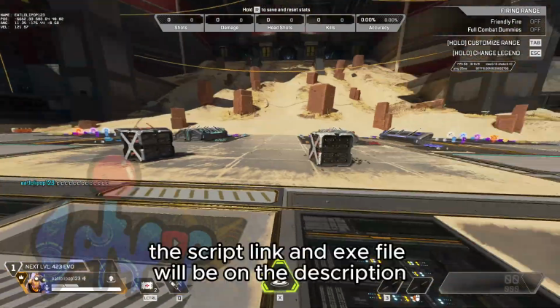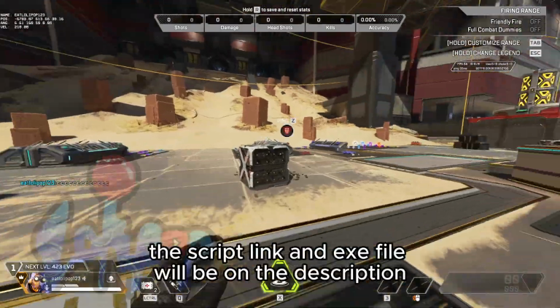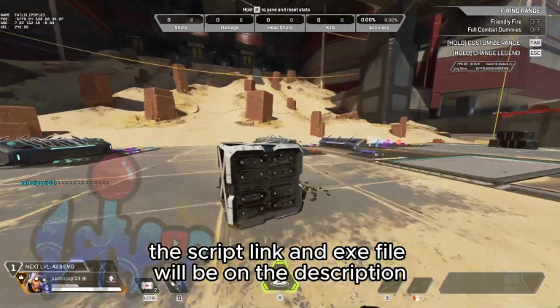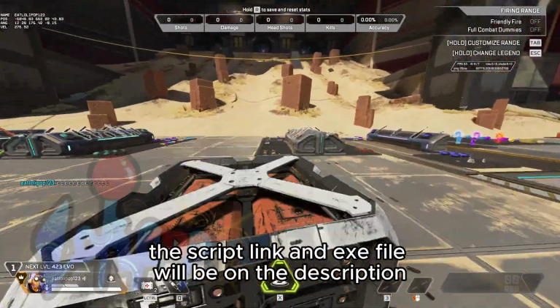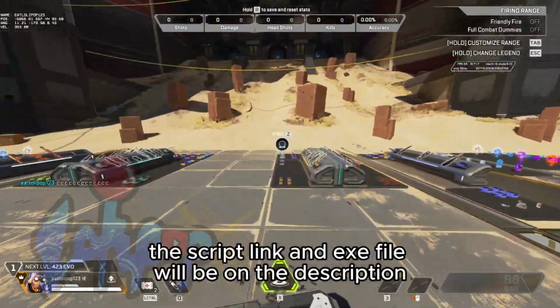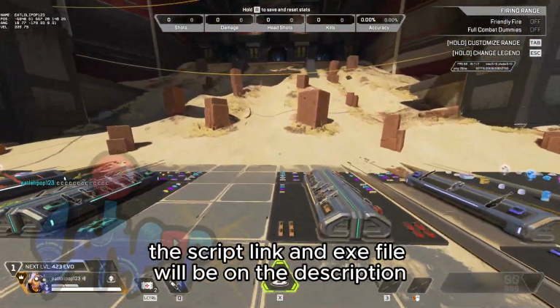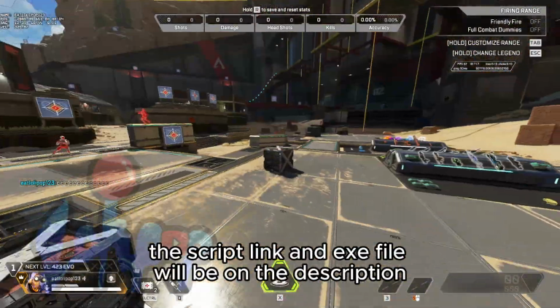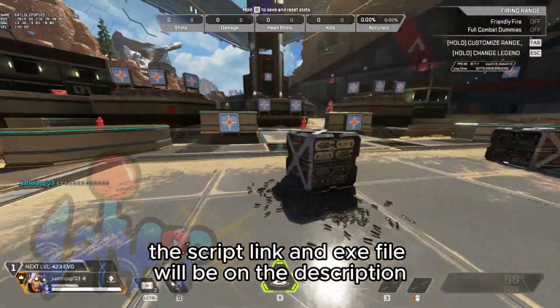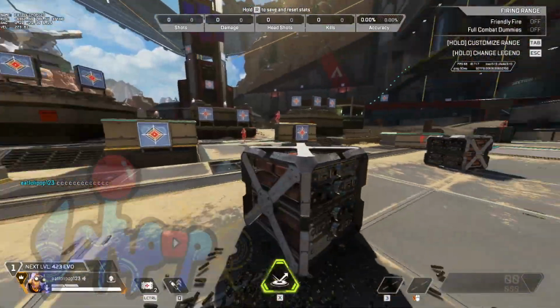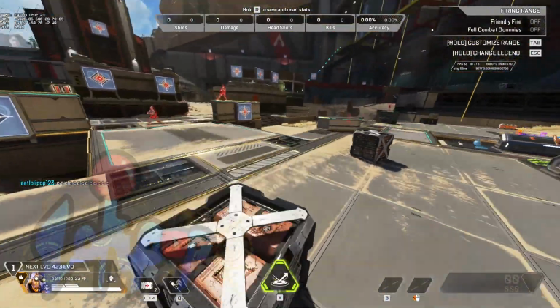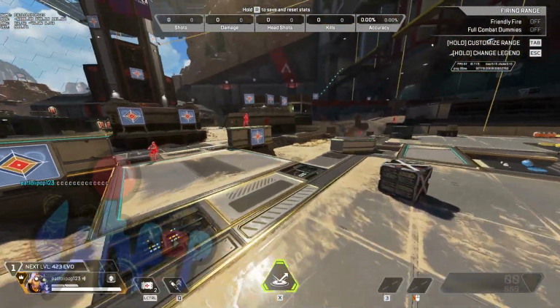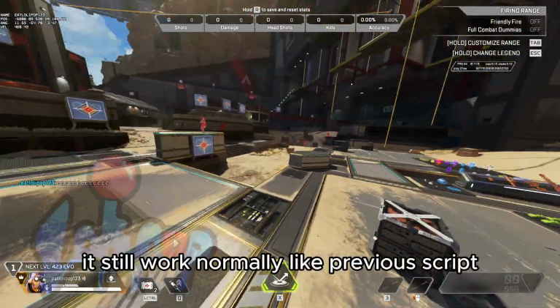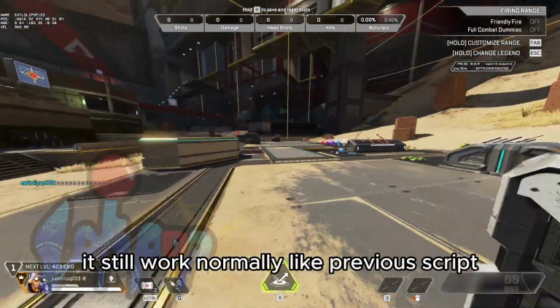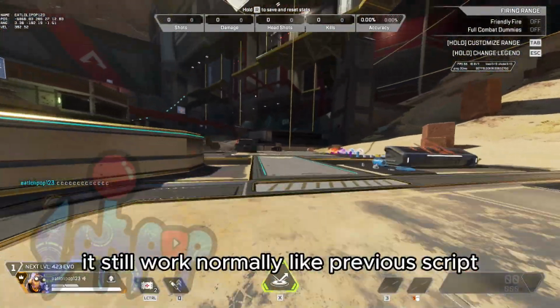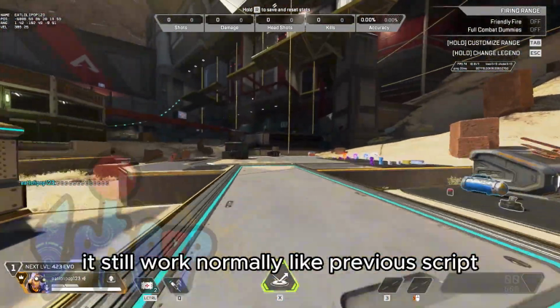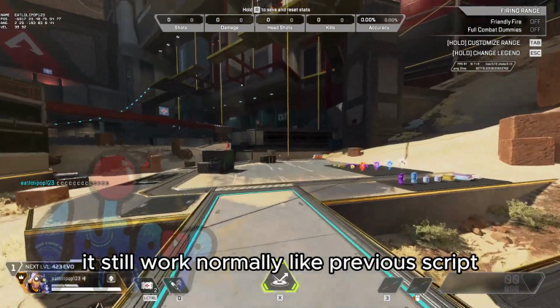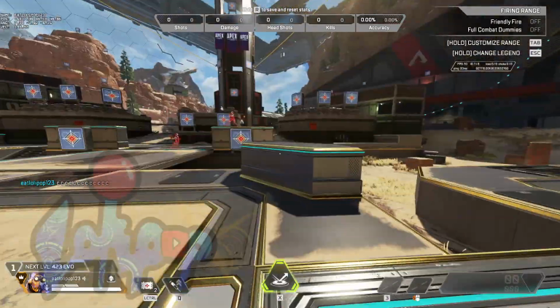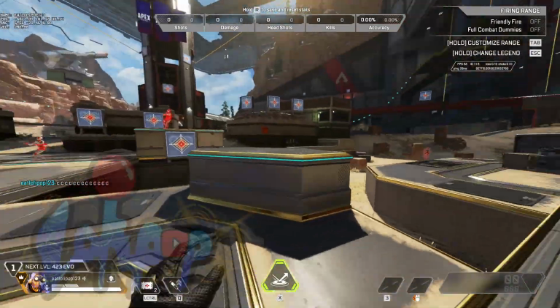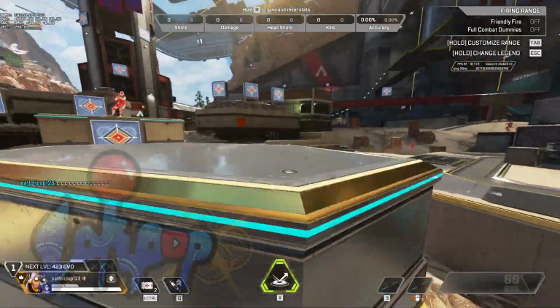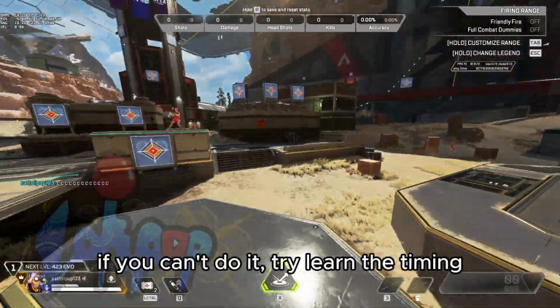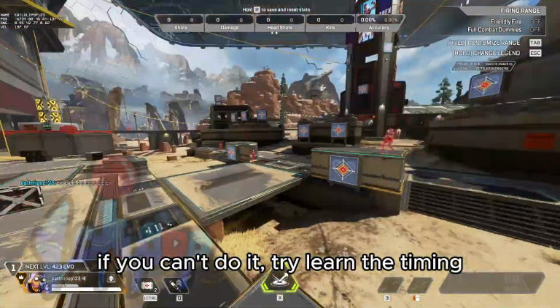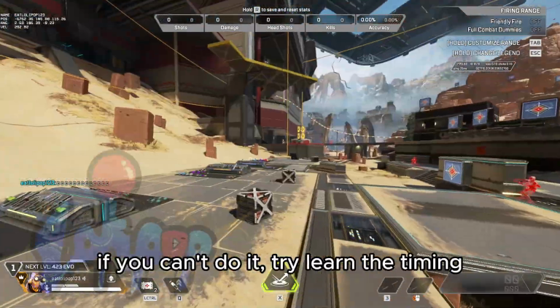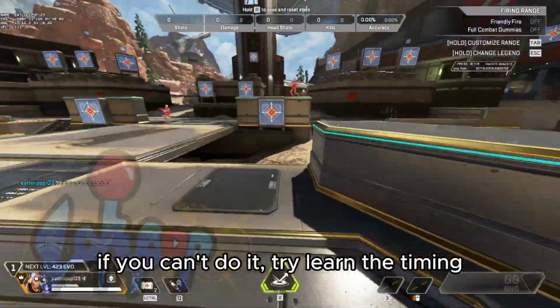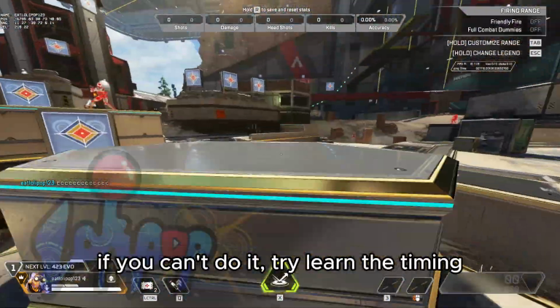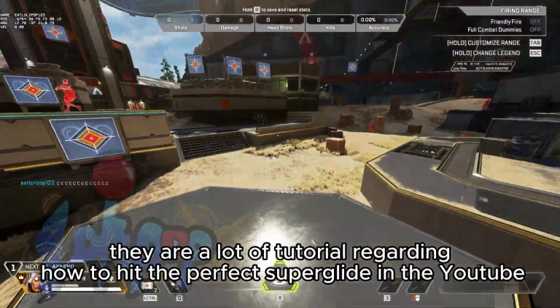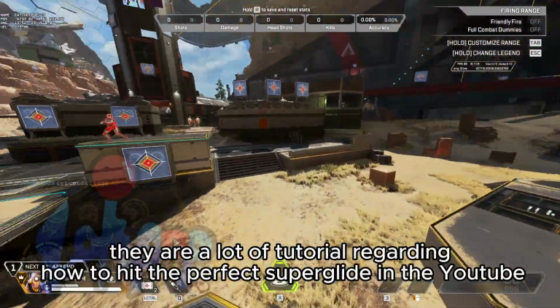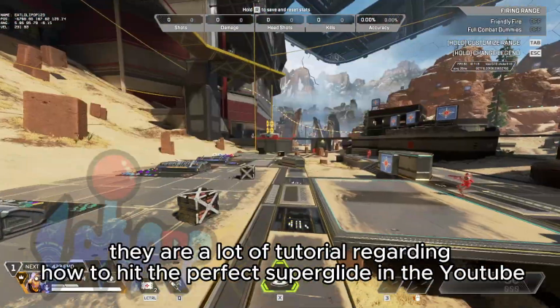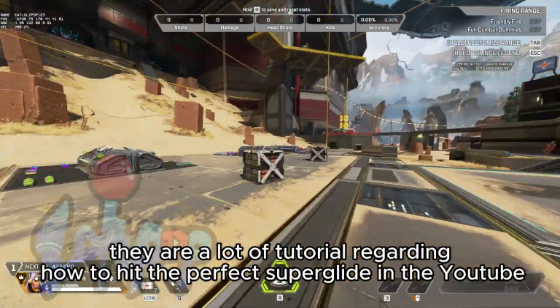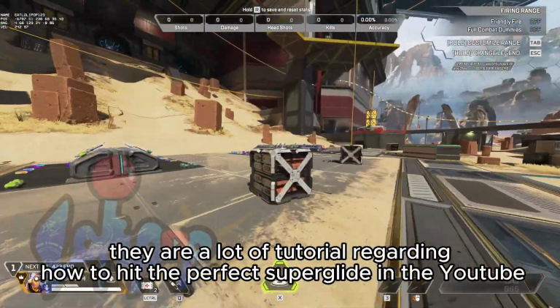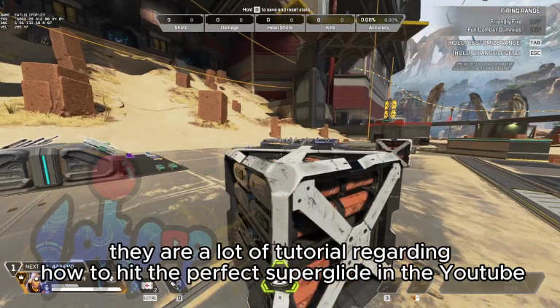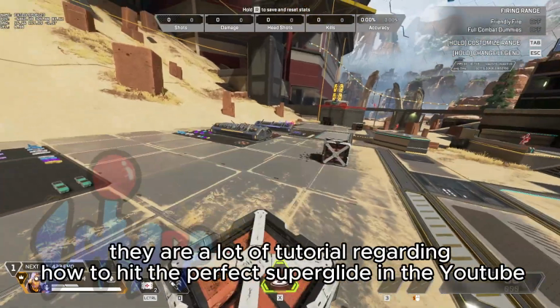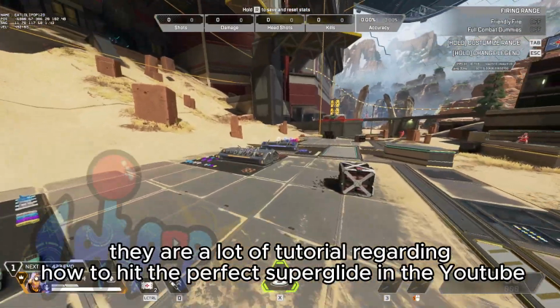The script link and the exe file will be in the description. It still works normally like the previous script. If you can't do it, try to learn the timing — there are a lot of tutorials on how to hit the perfect superglide on YouTube.